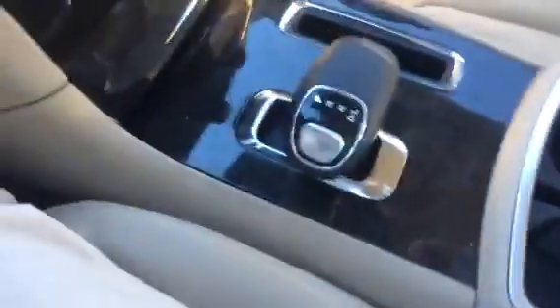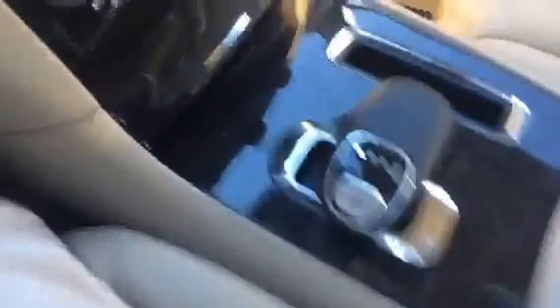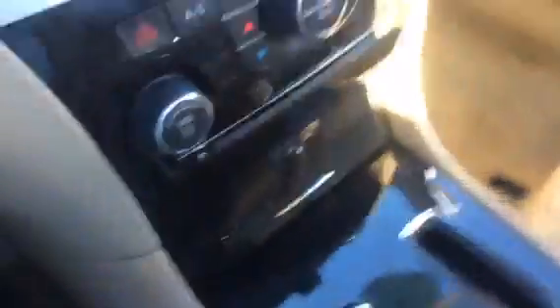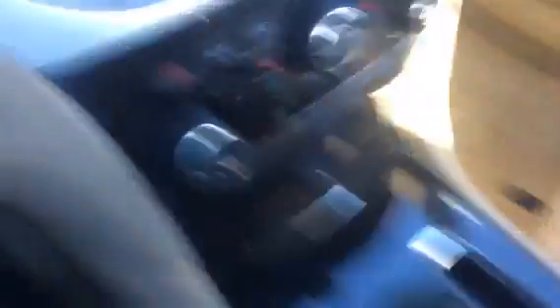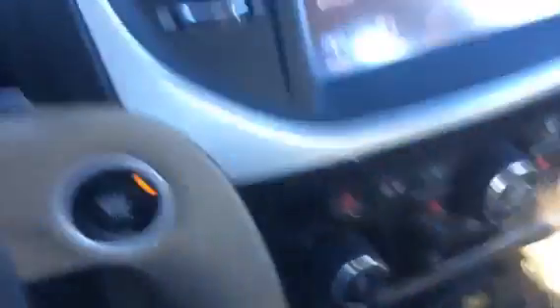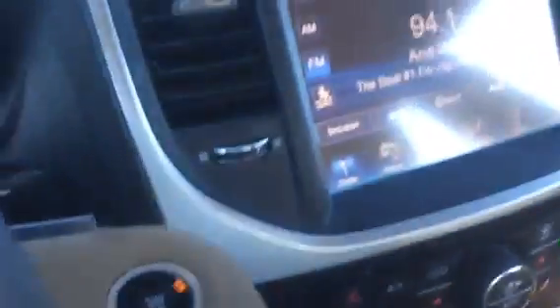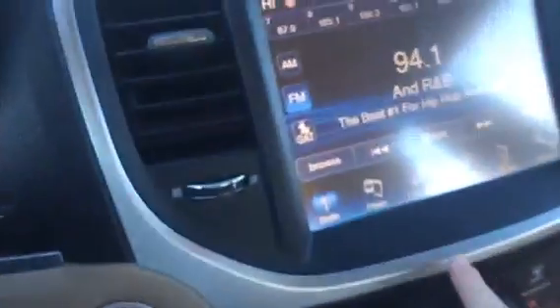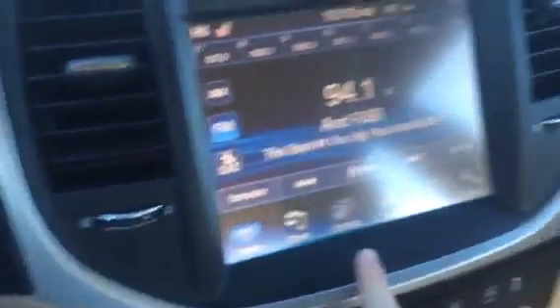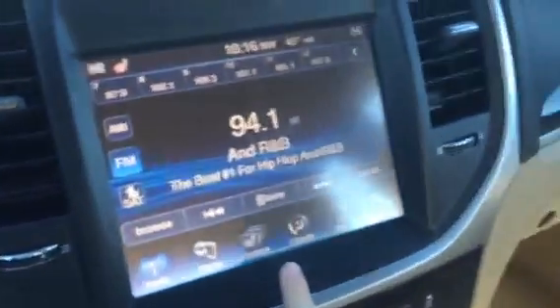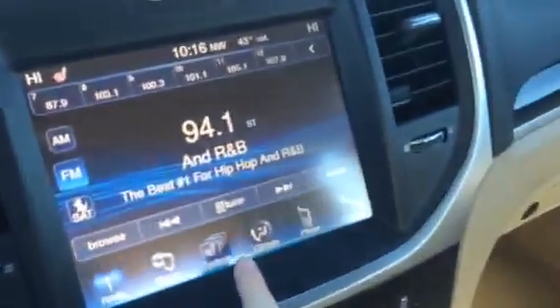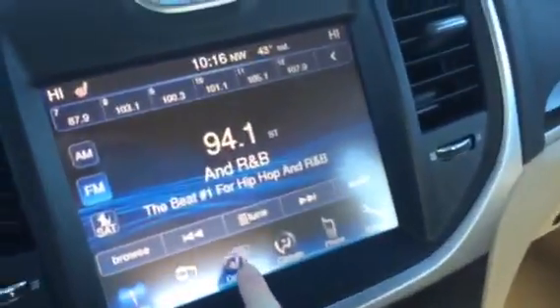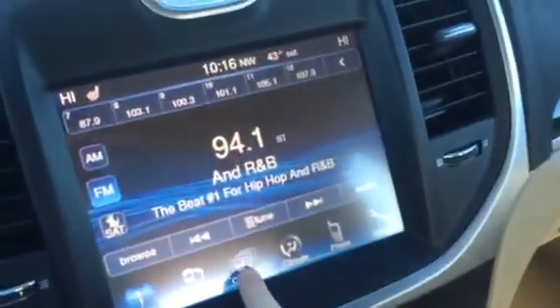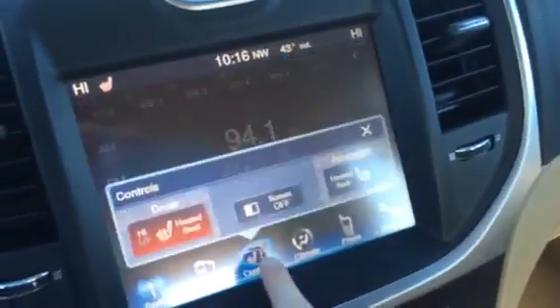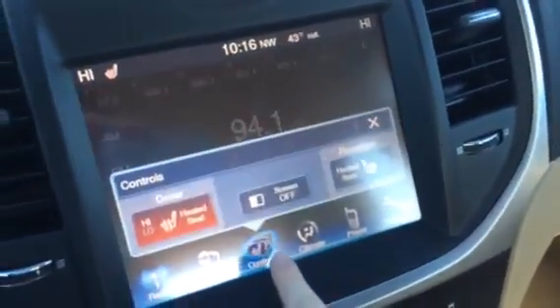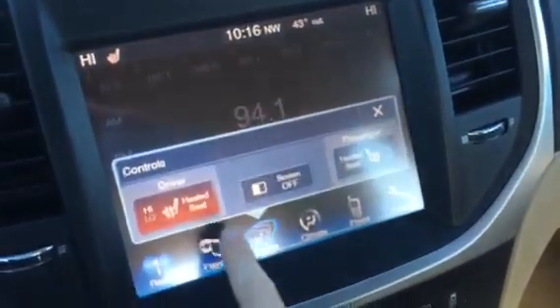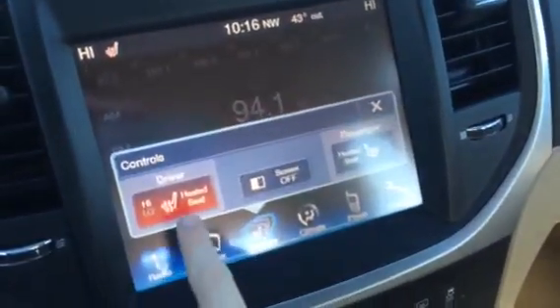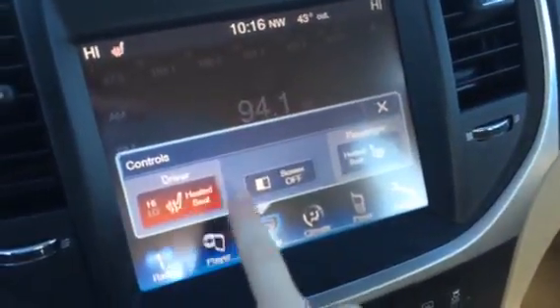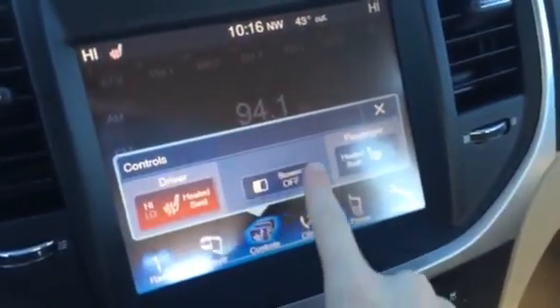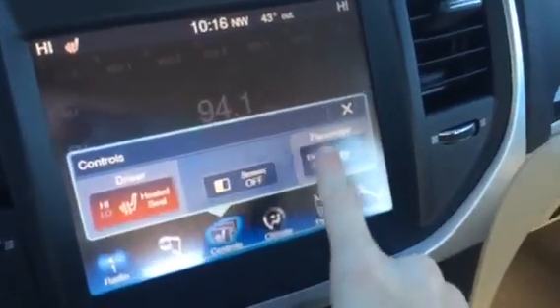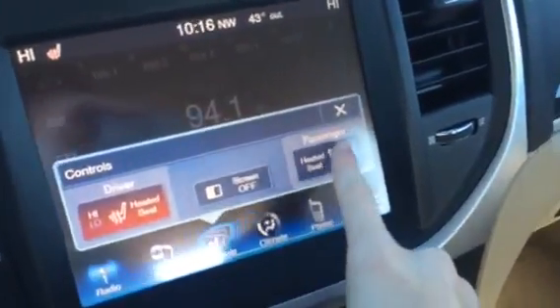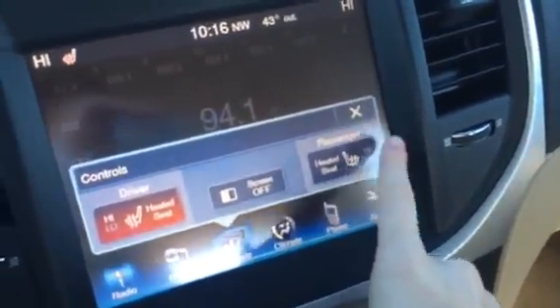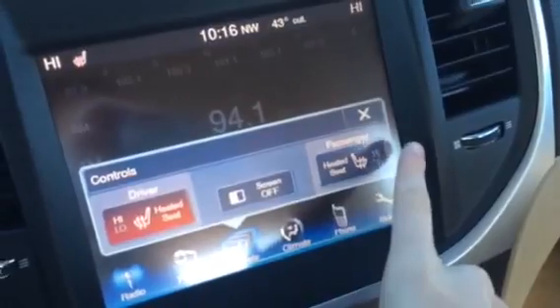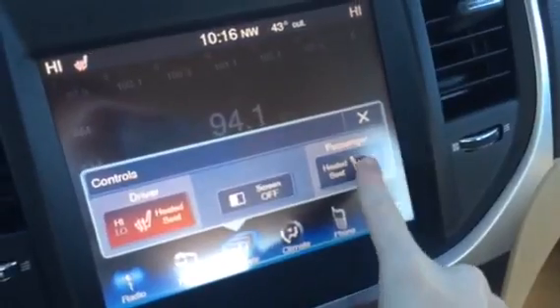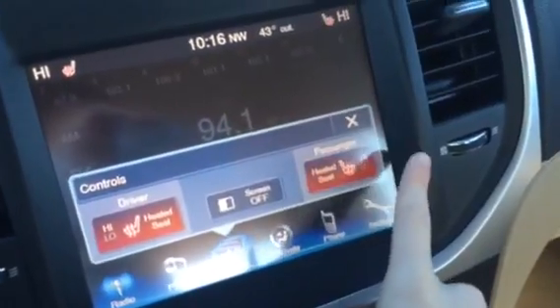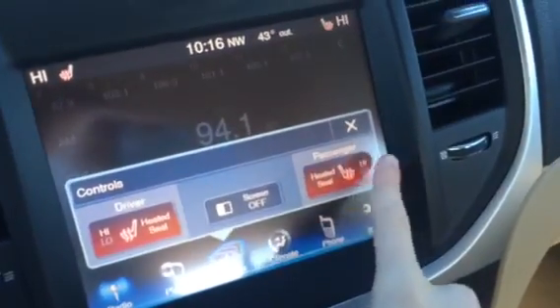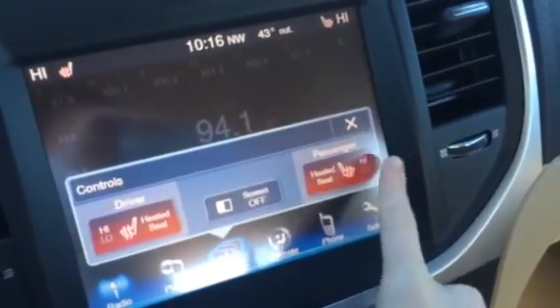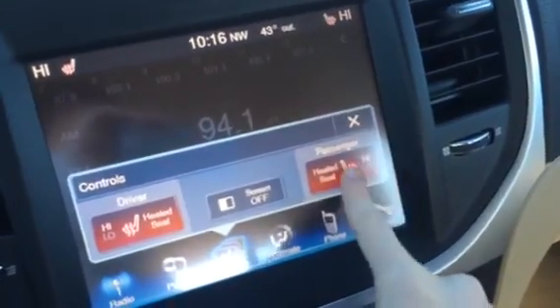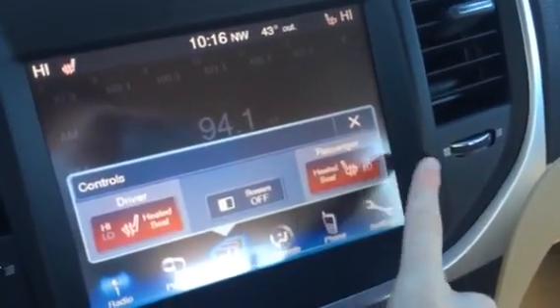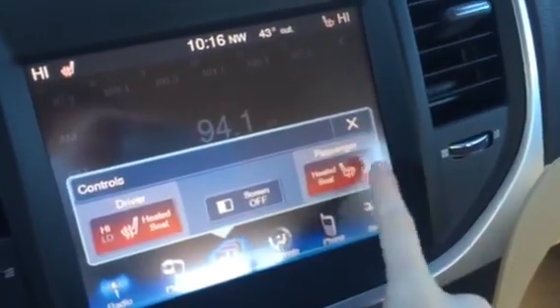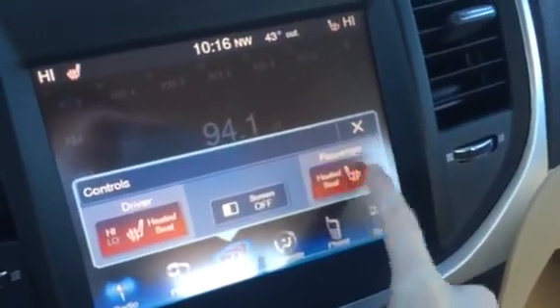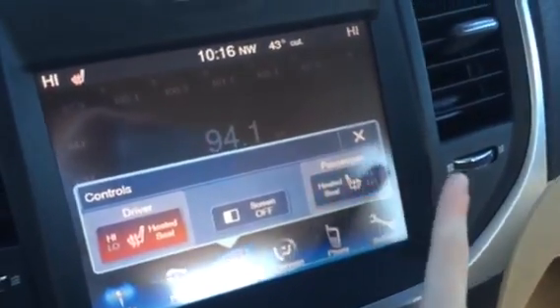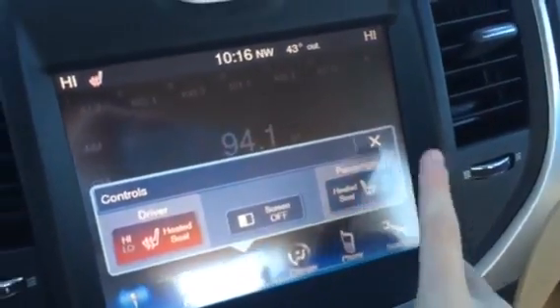You also have heated seats. Click right here to turn them on — high, low, or off.